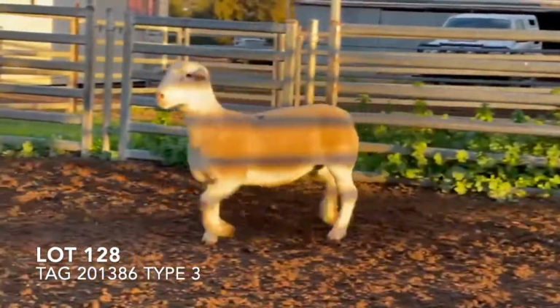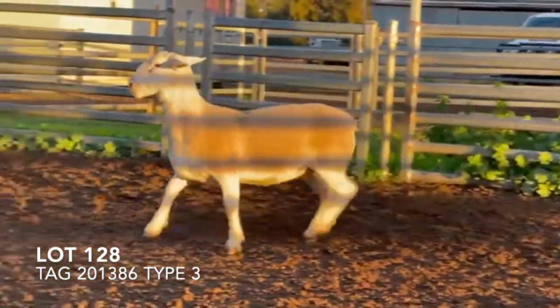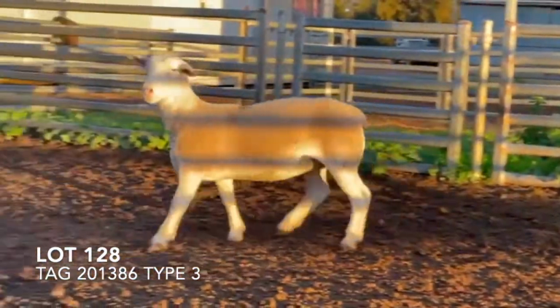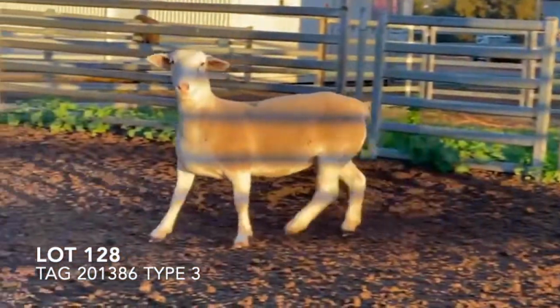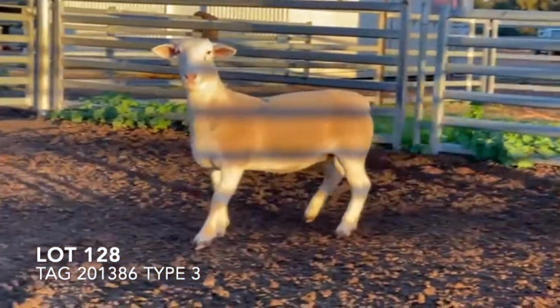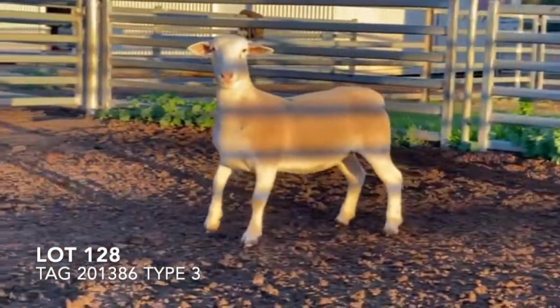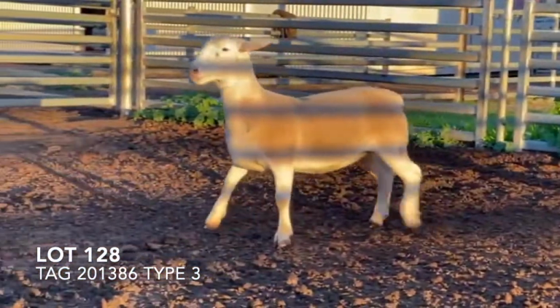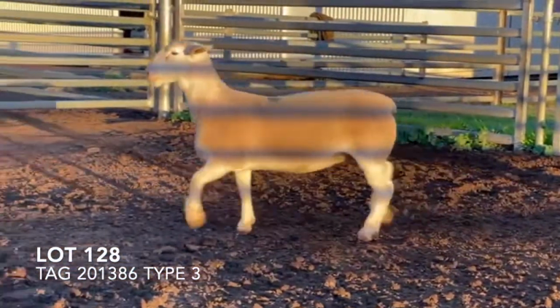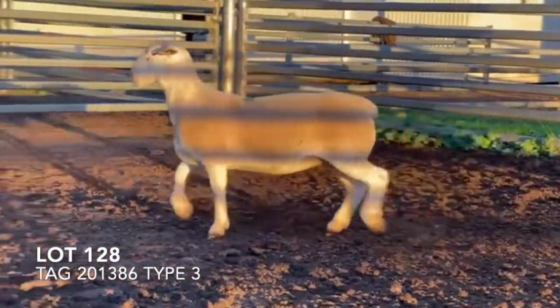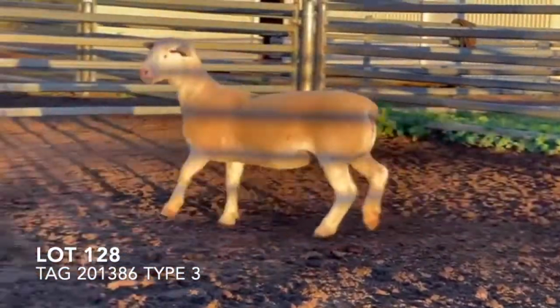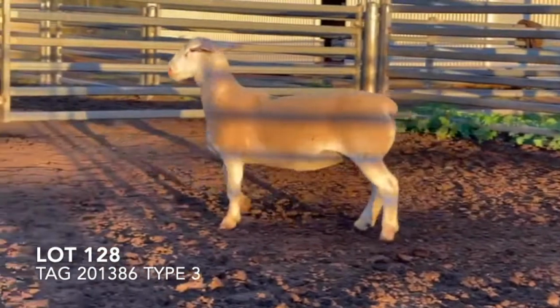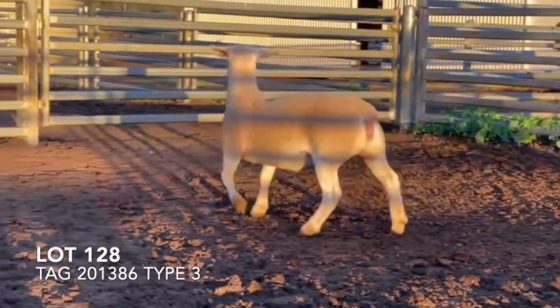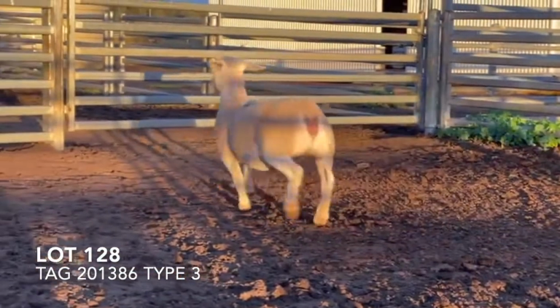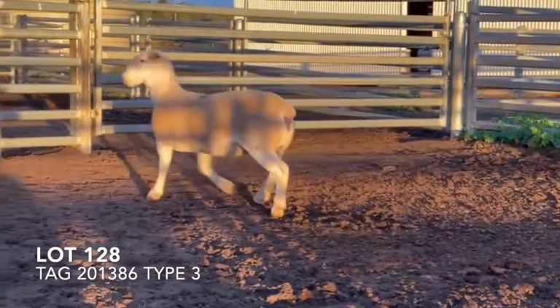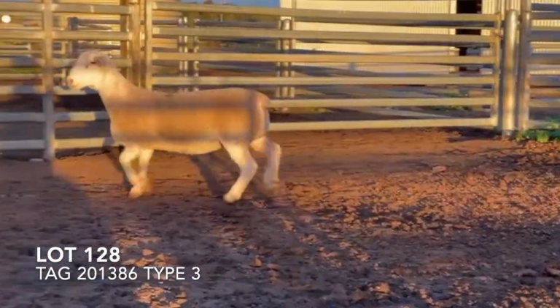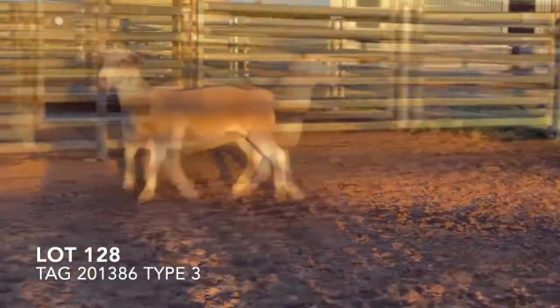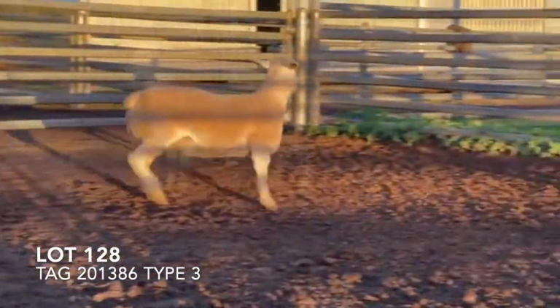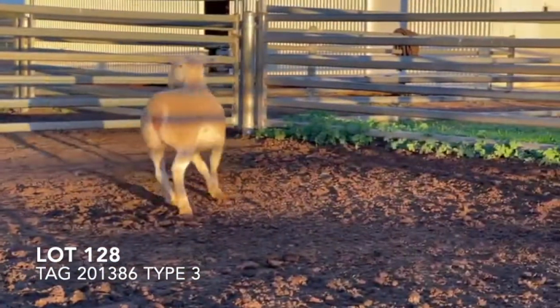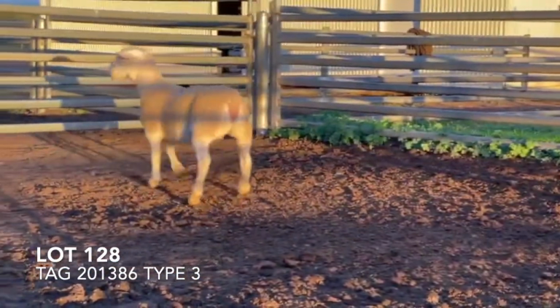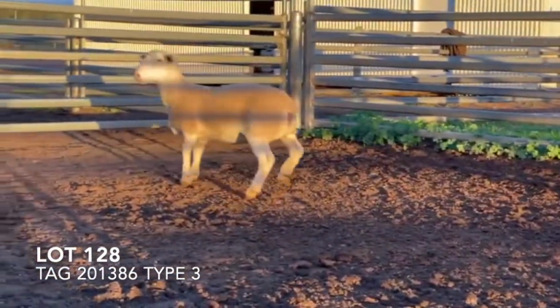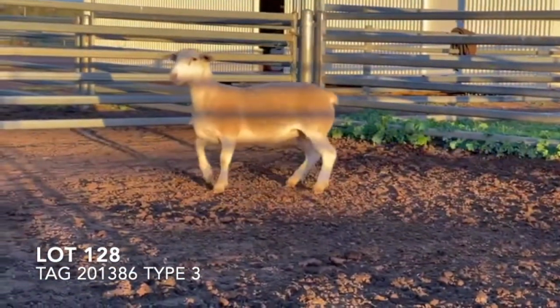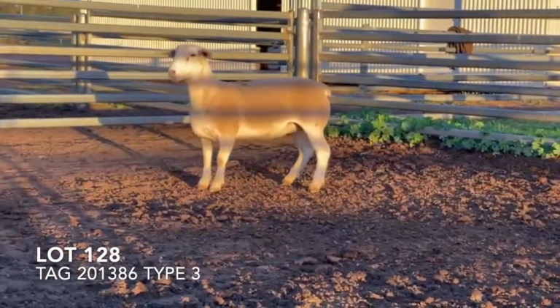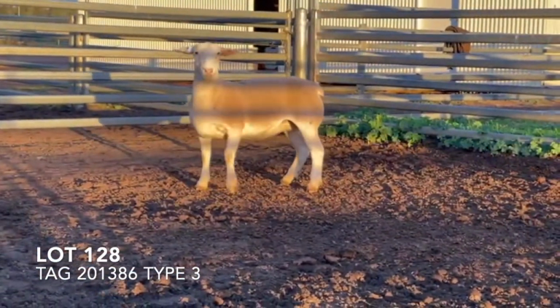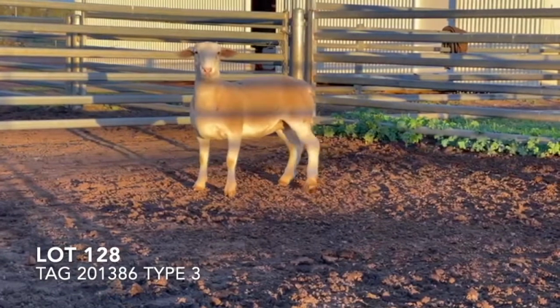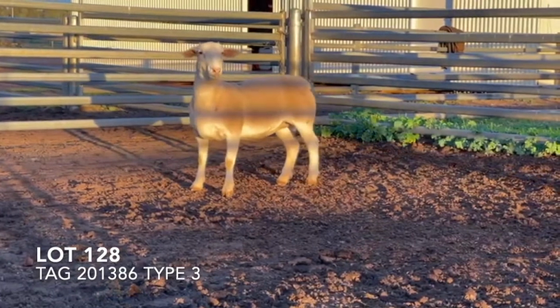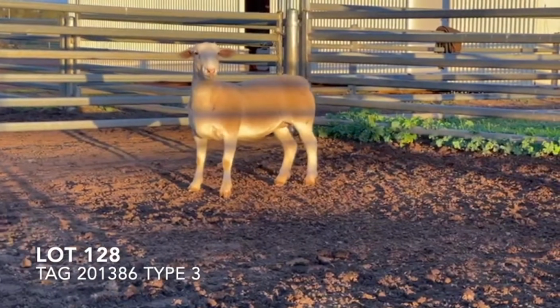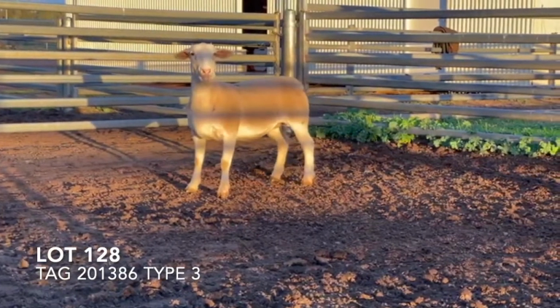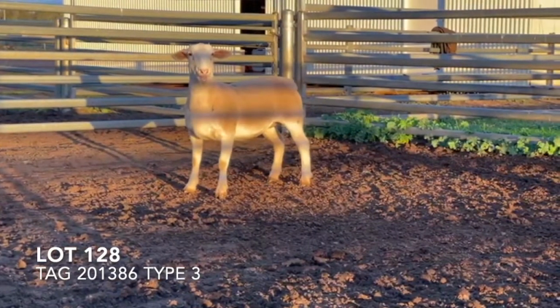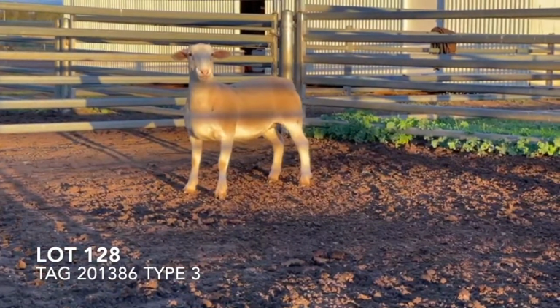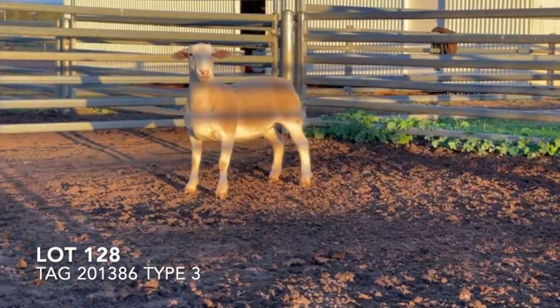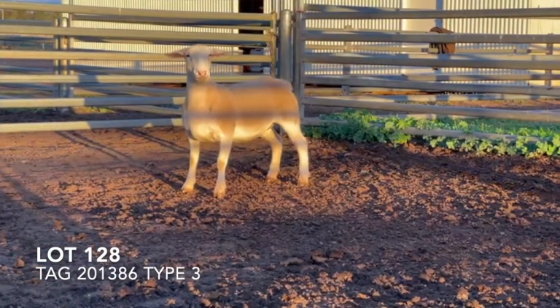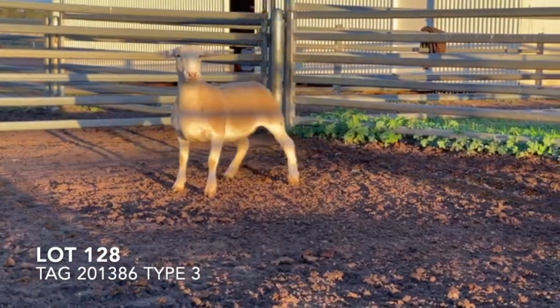If she wasn't for her top line, she would definitely be in the studs, but she's lacking a bit in the top line. I want her there a bit better, but the quality of this ewe is very good.